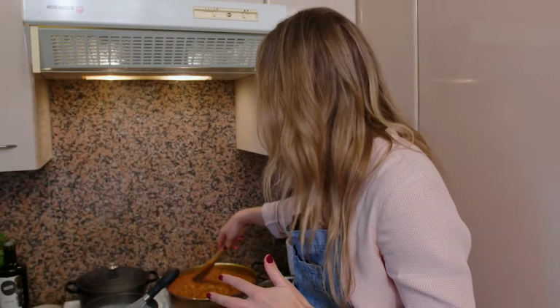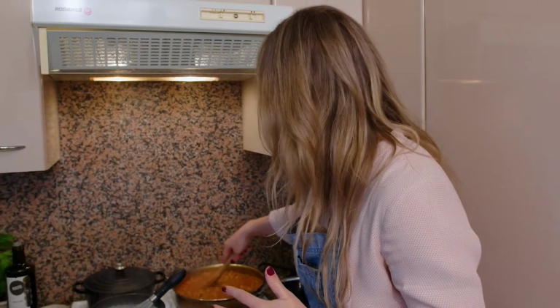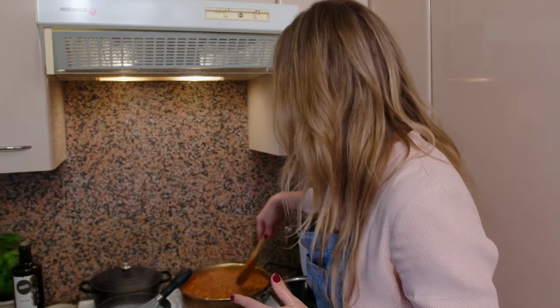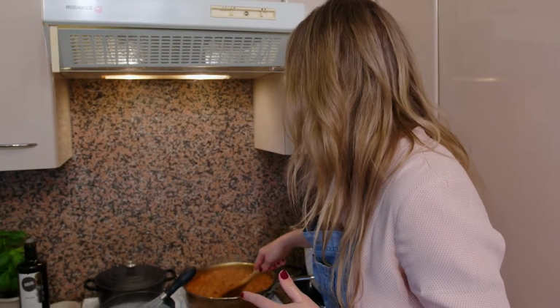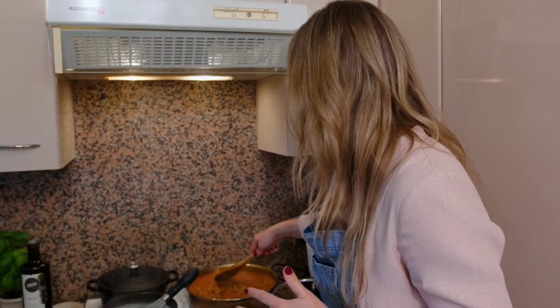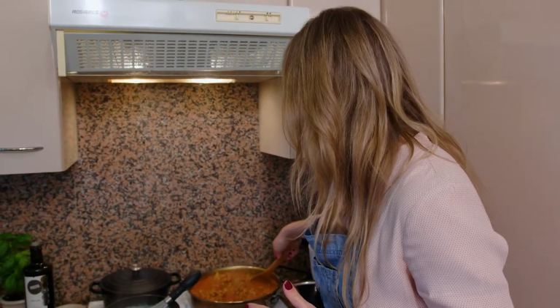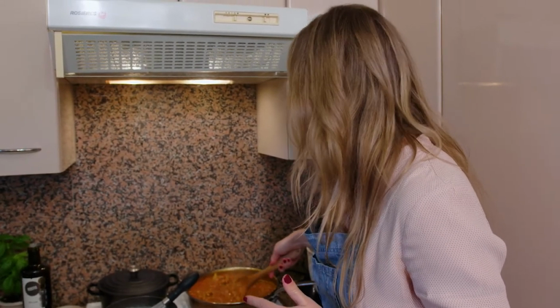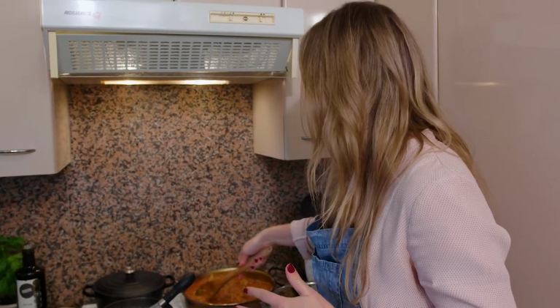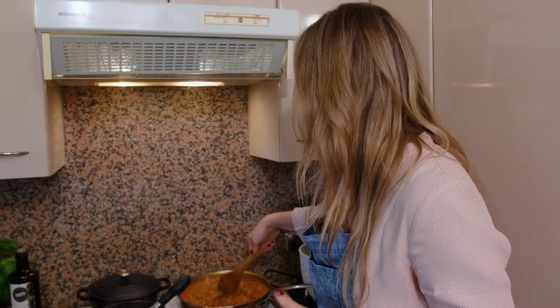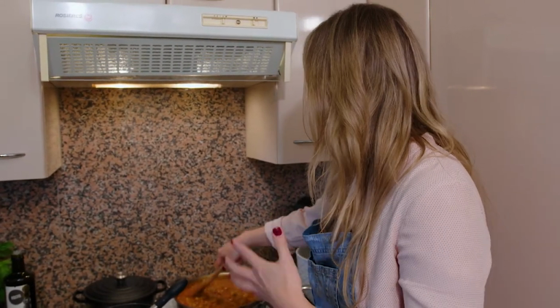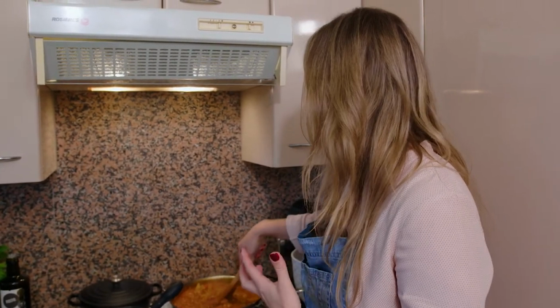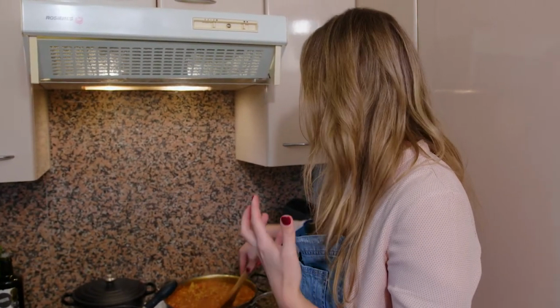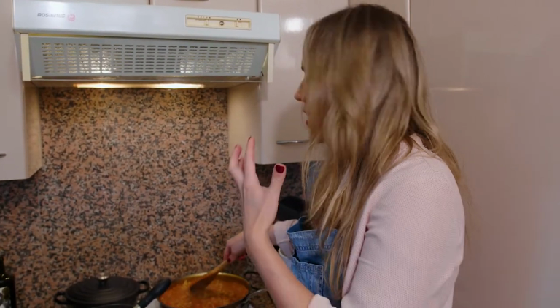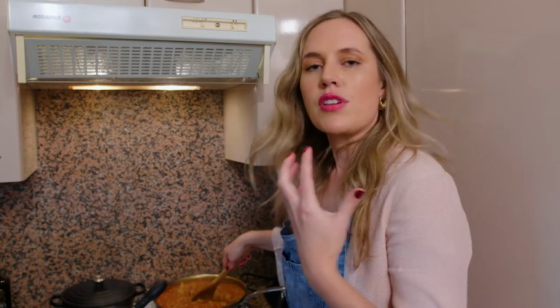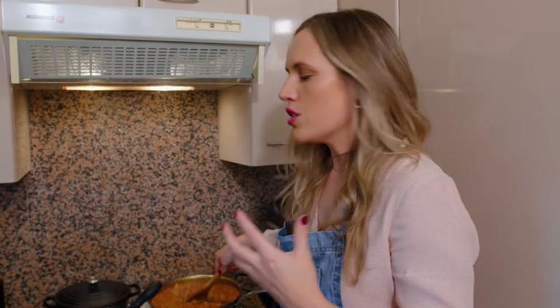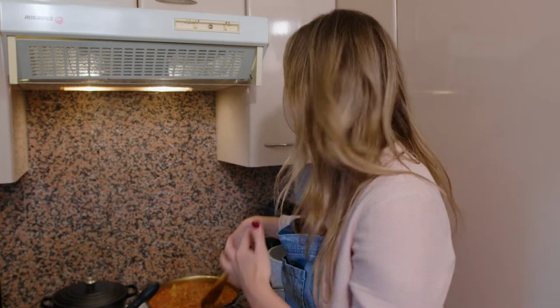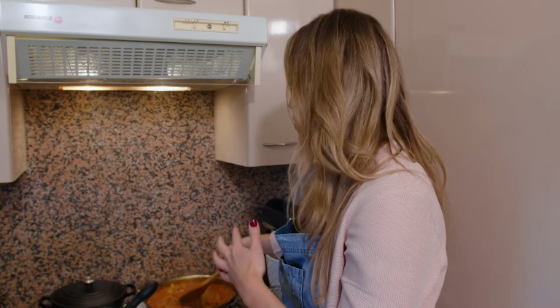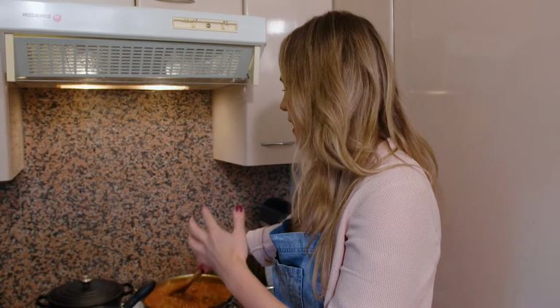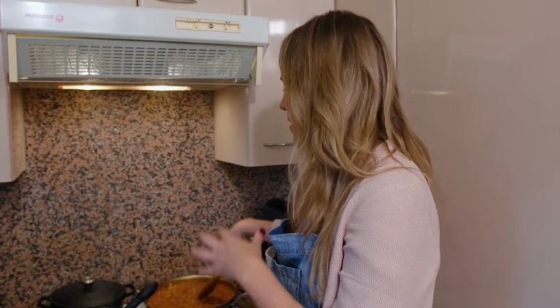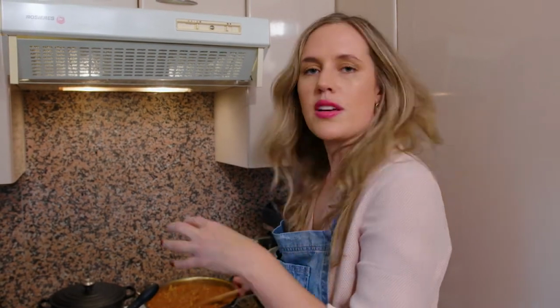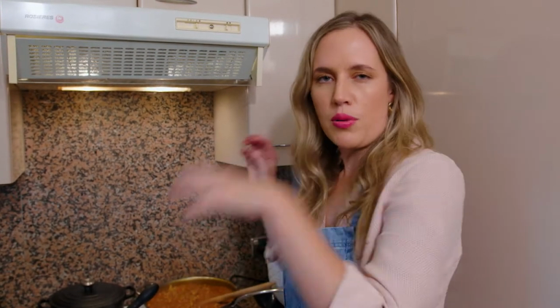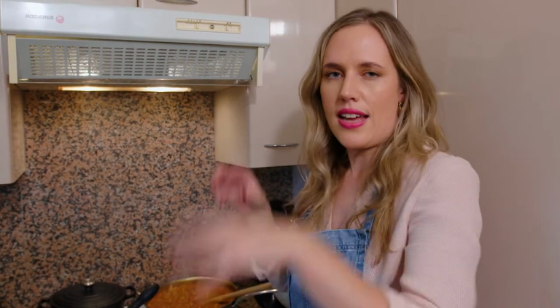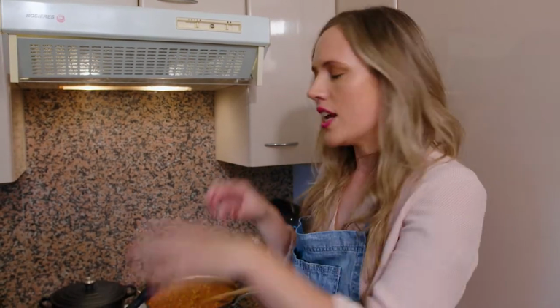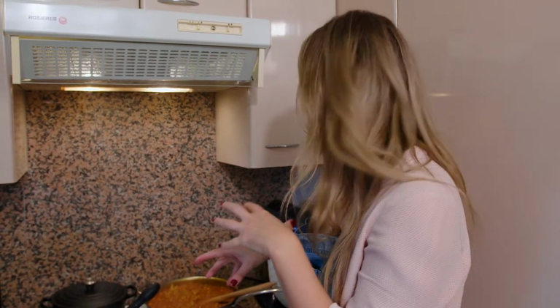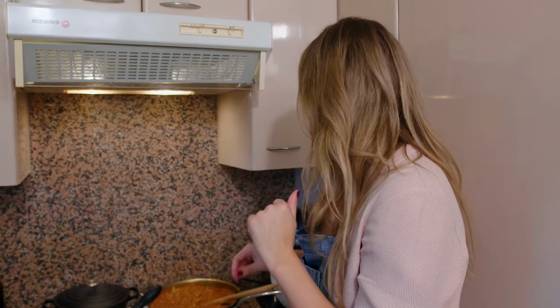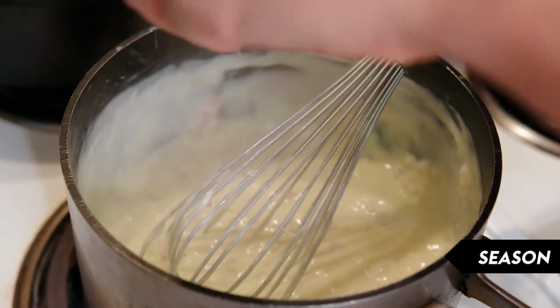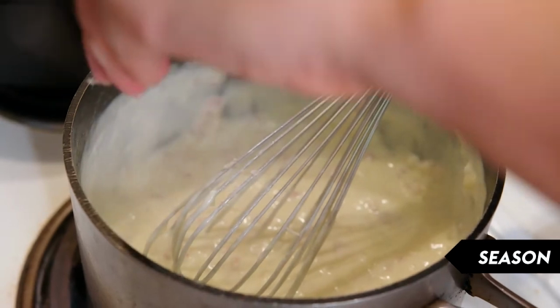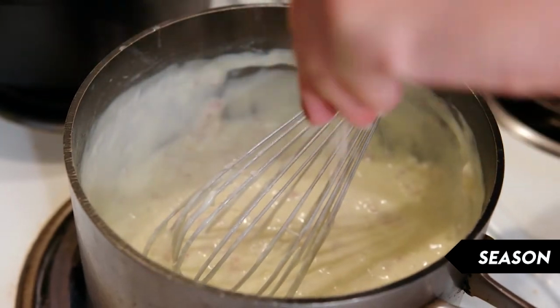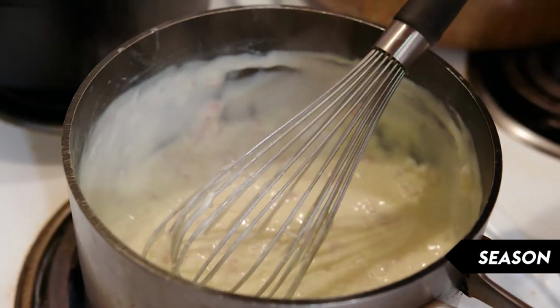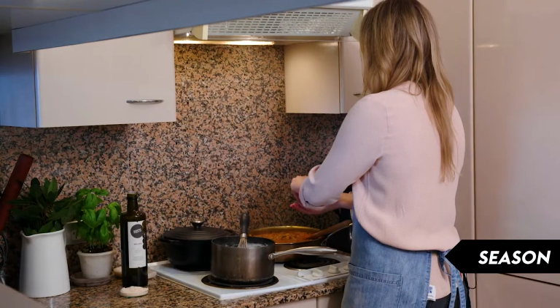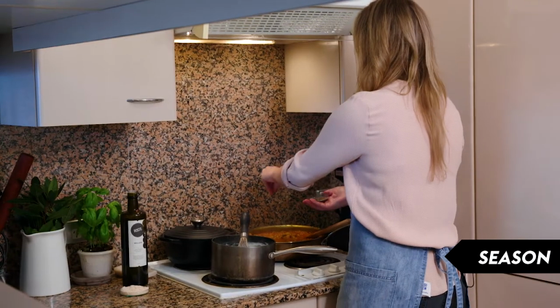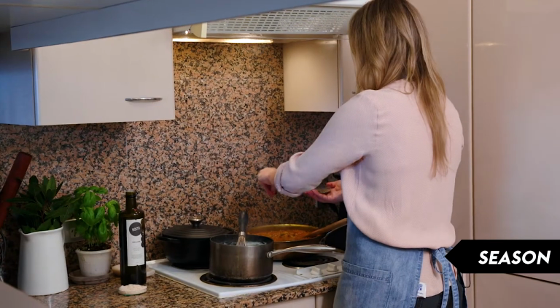Our ragu is looking beautiful. Even though you want this thick and reduced, you also do want that liquid in there because we've got to put the lasagna sheets in. I'll just do a little bit of seasoning and then we're ready to go.